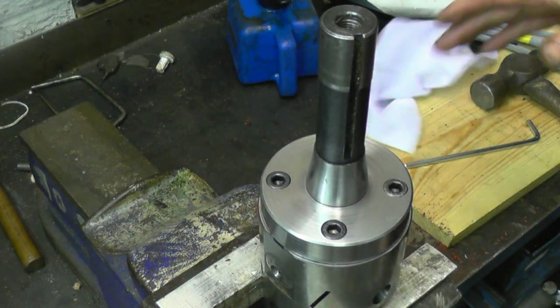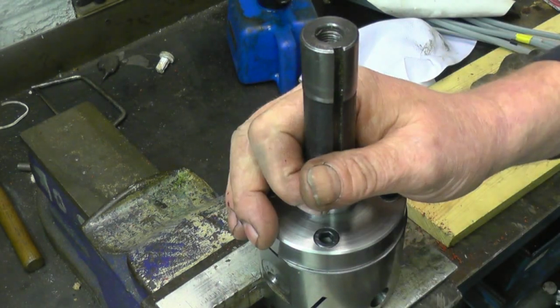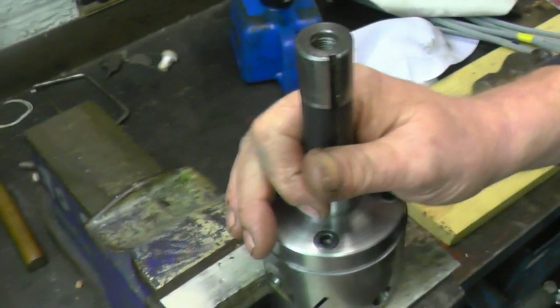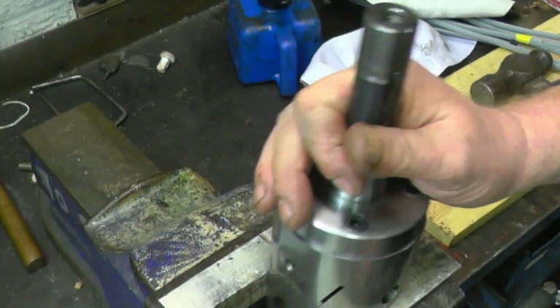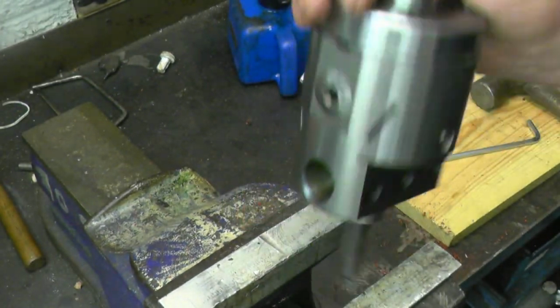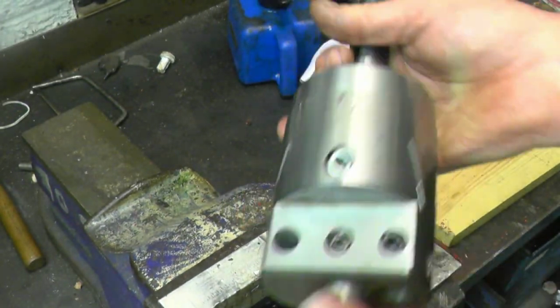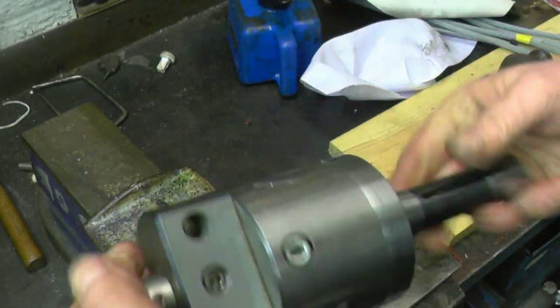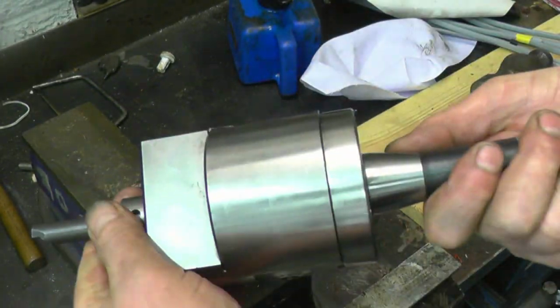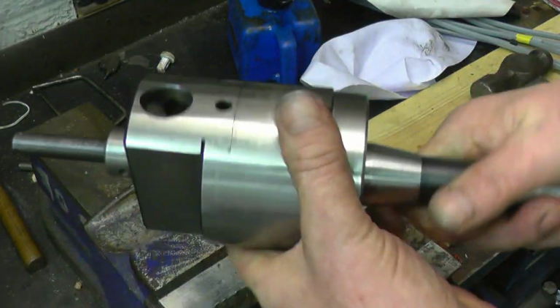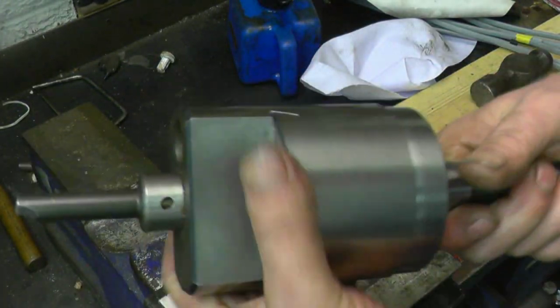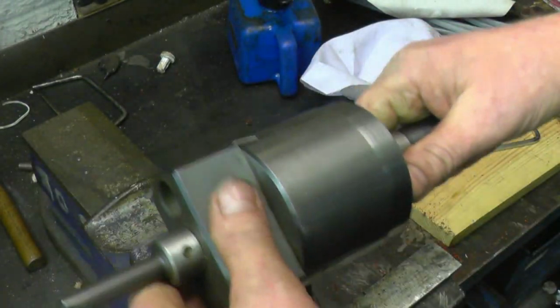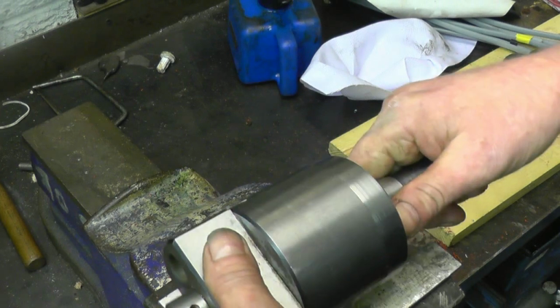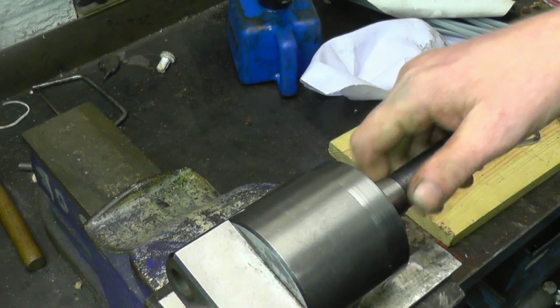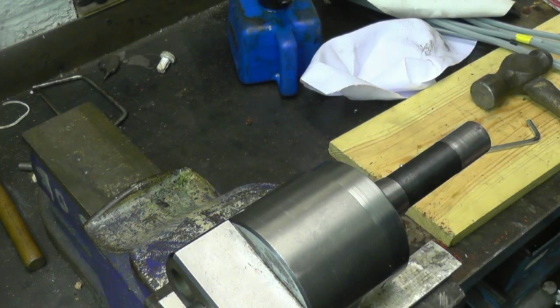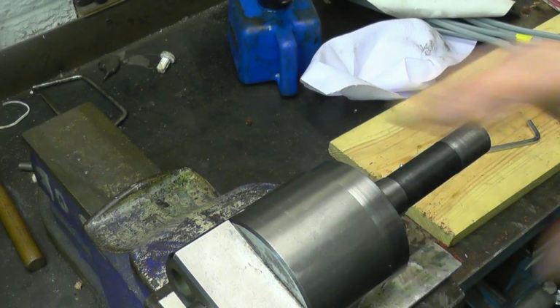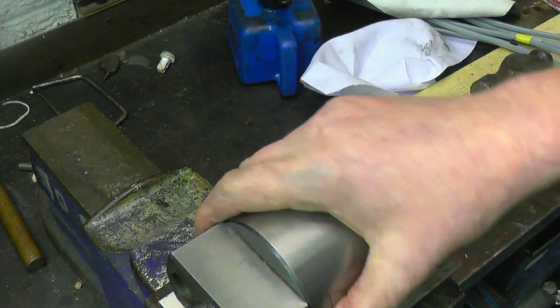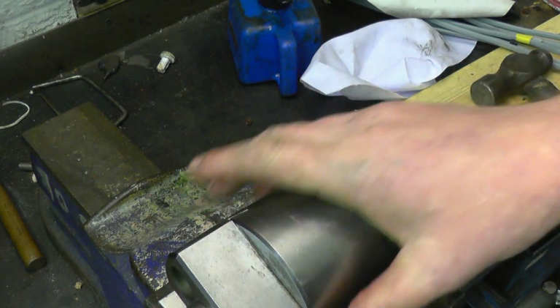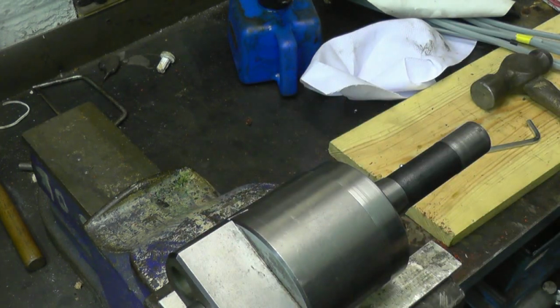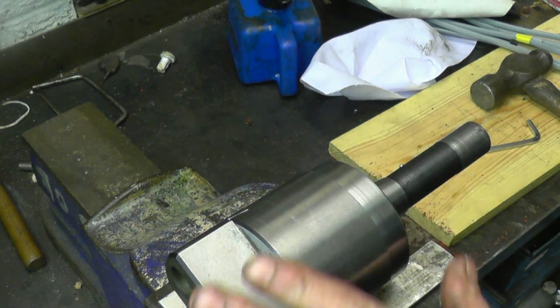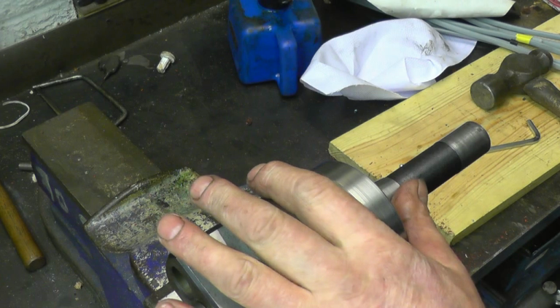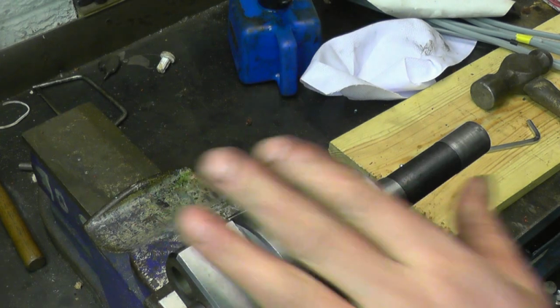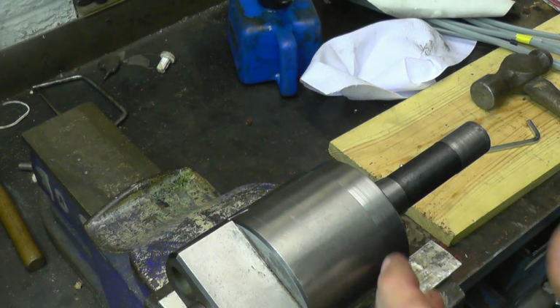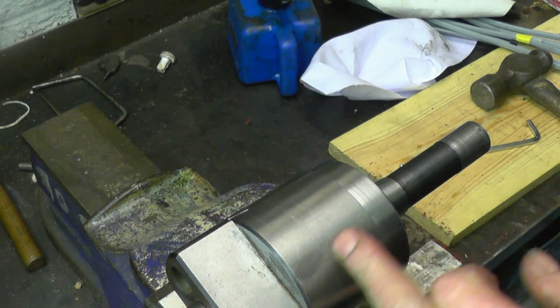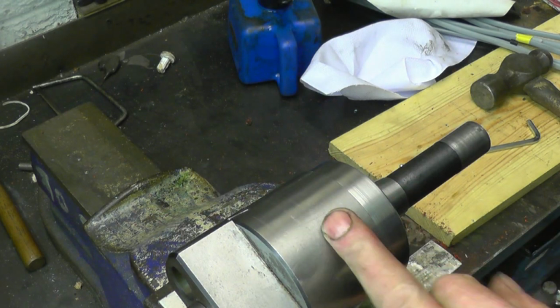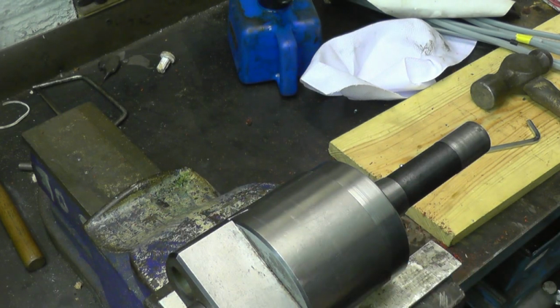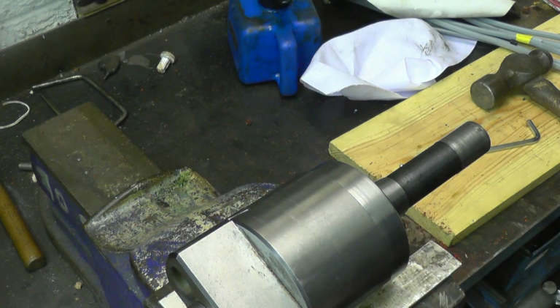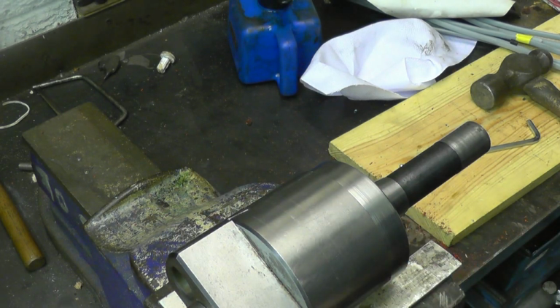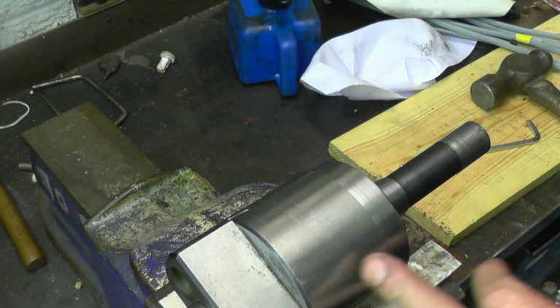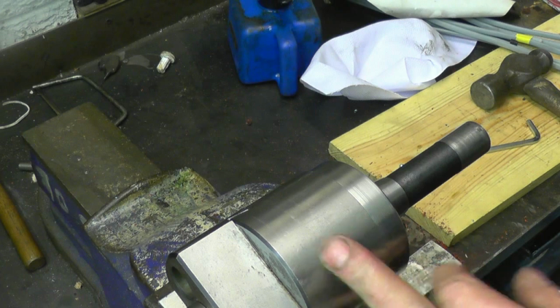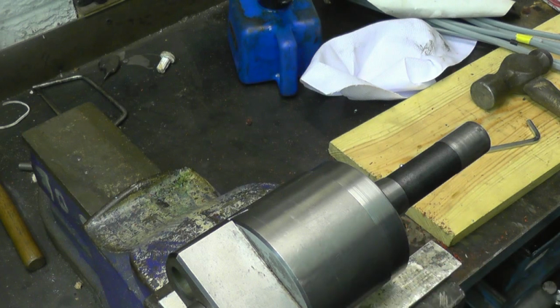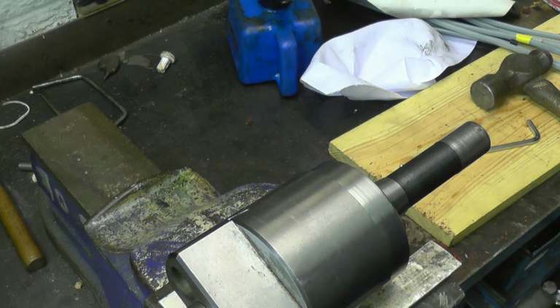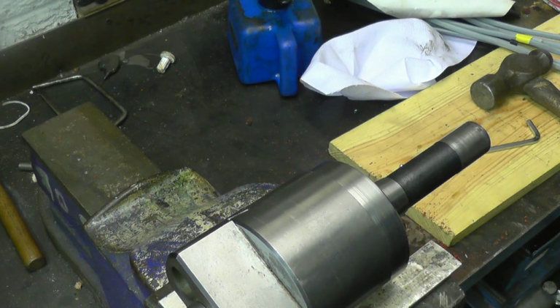Bolt heads are a really good fit in the counterbores. Right, I think that should do the job — it certainly looks the part. I've enjoyed making that. What I'll do is one more video — I'll put it in my milling machine, put a clock on and see how accurate it's actually running, and then we'll bore some holes.